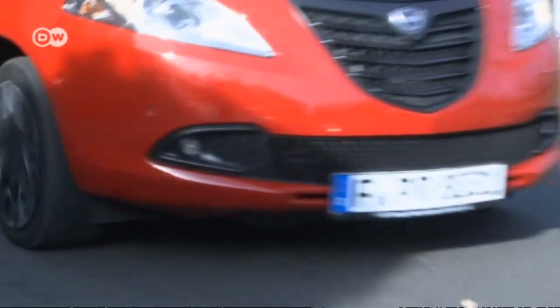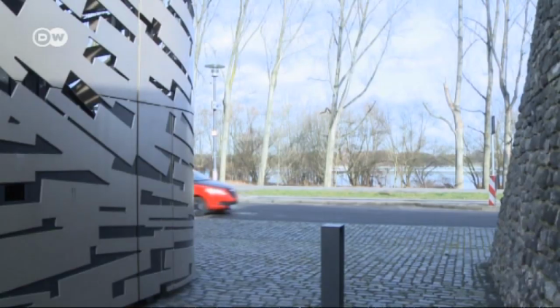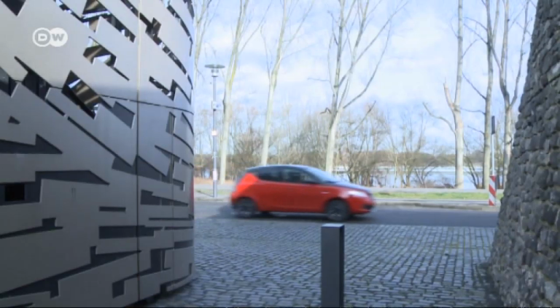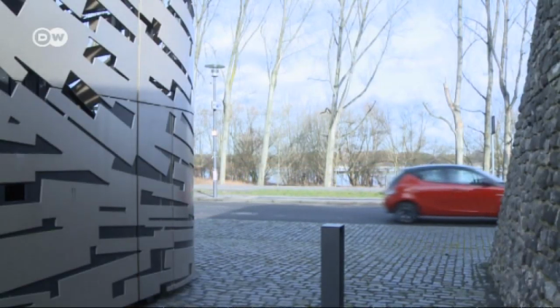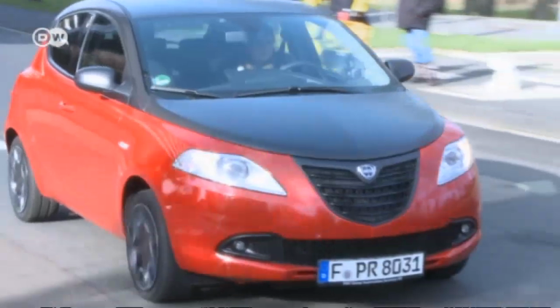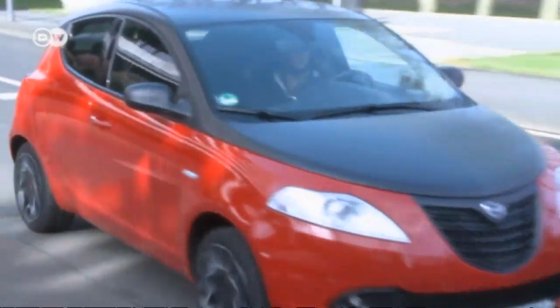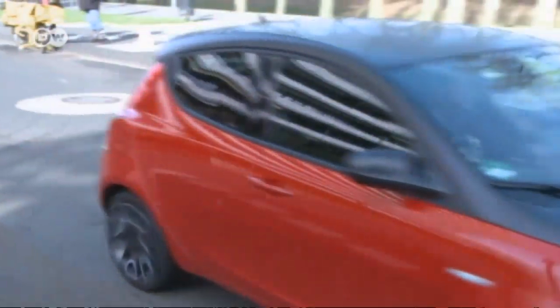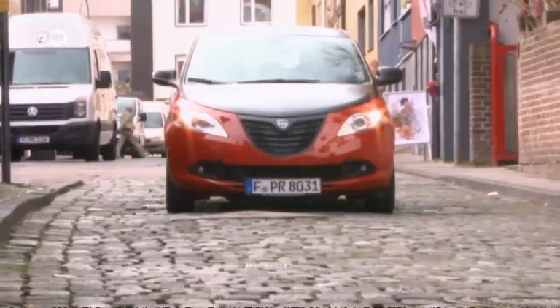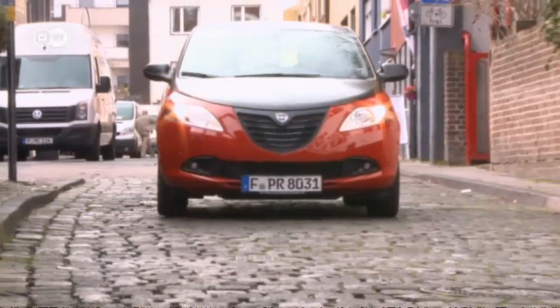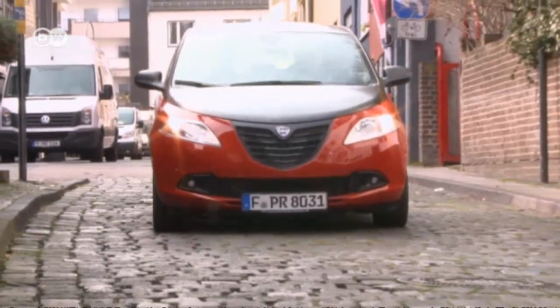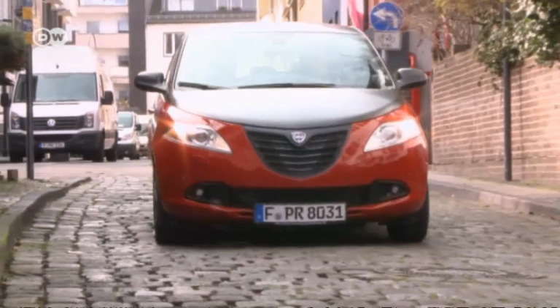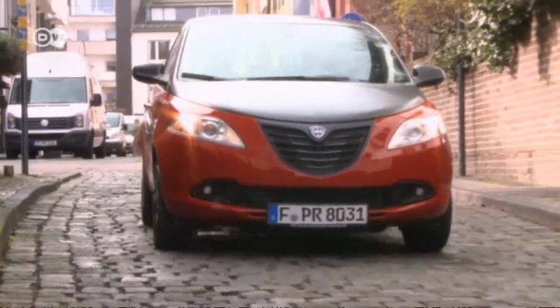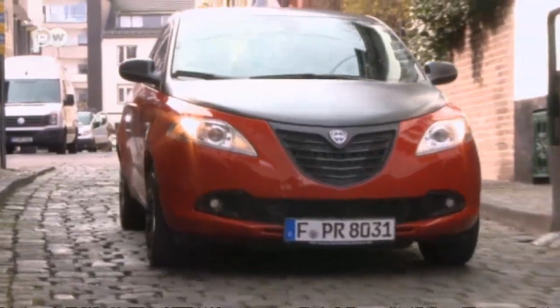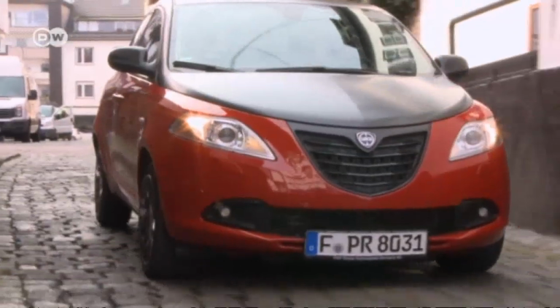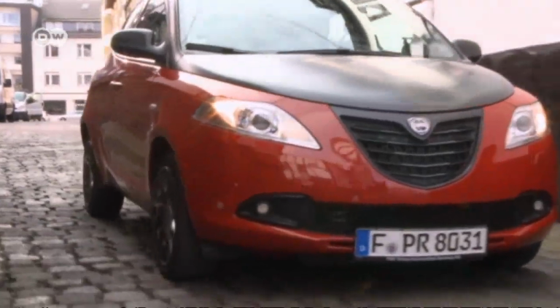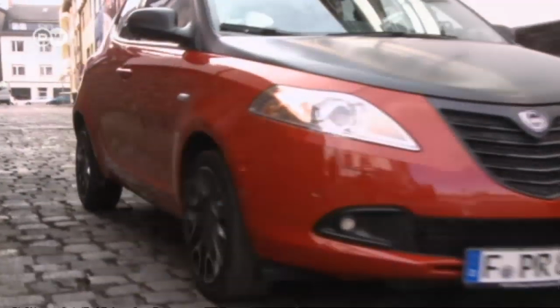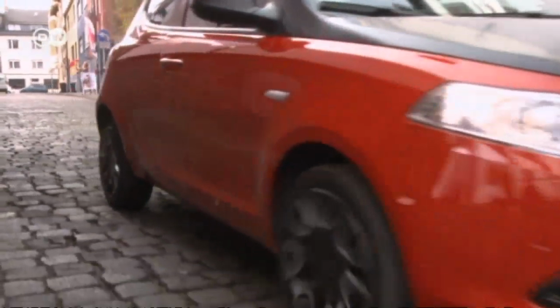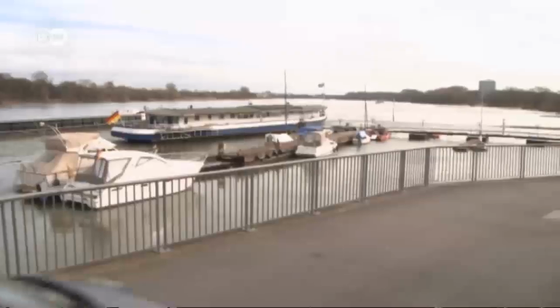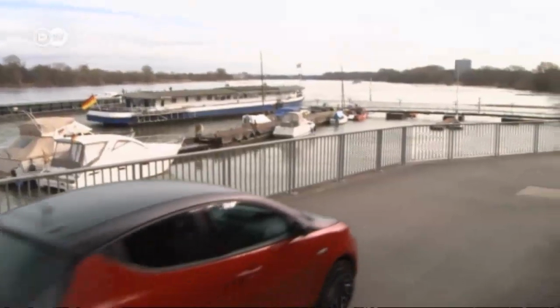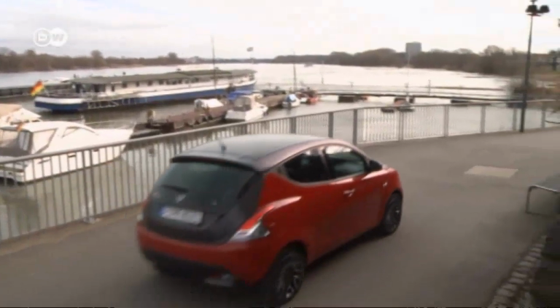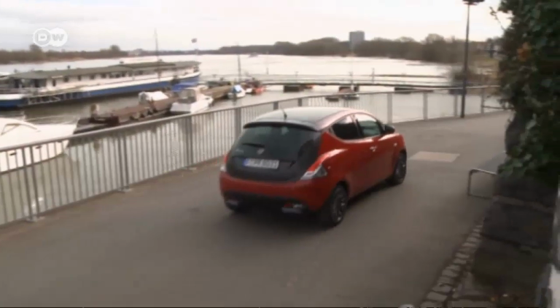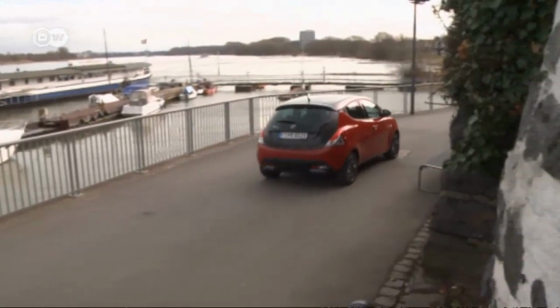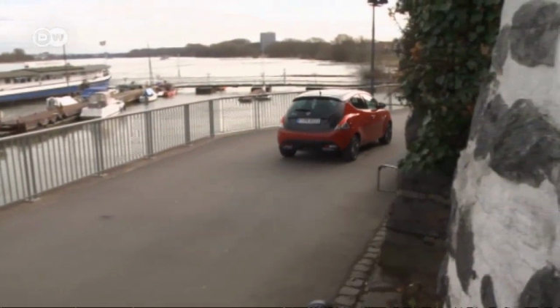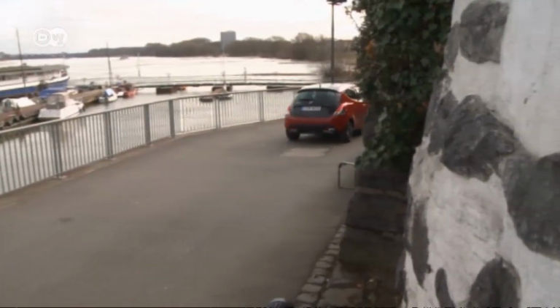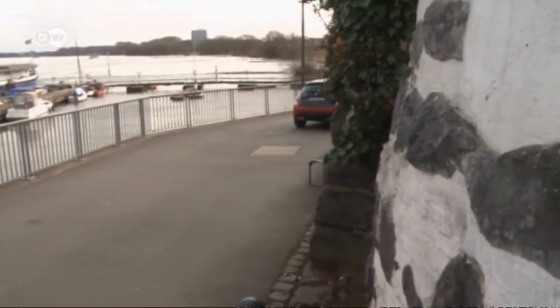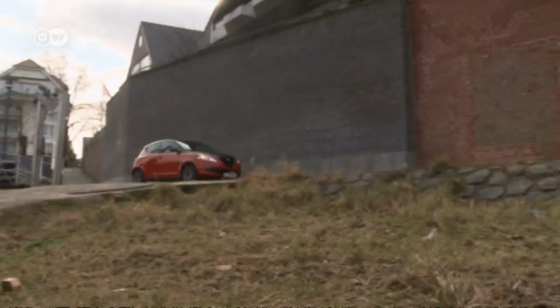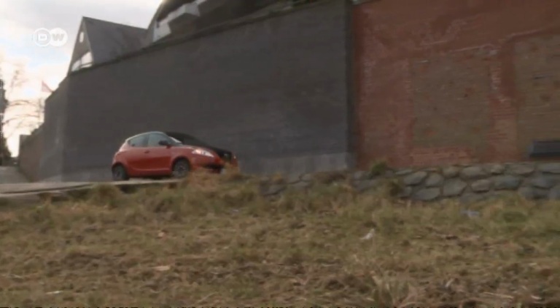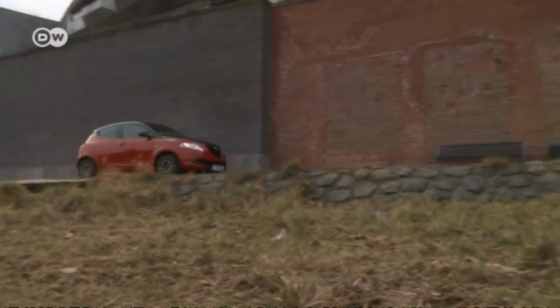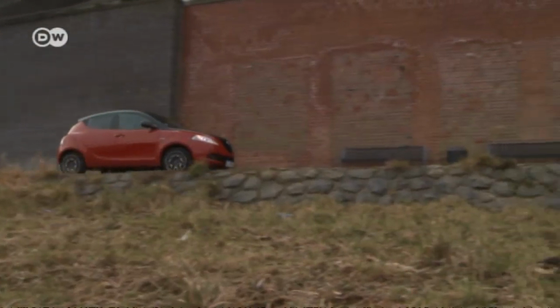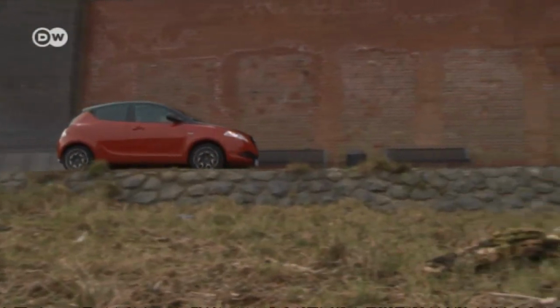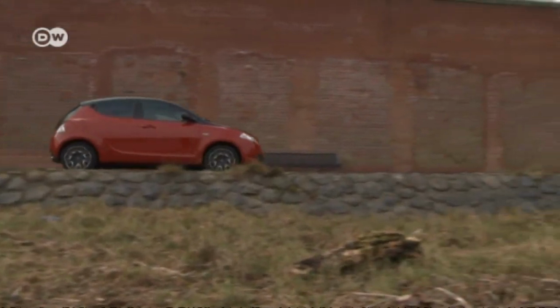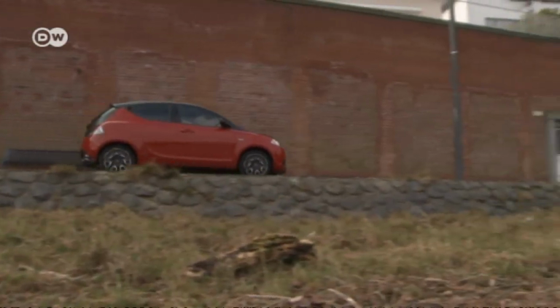With the Ypsilon, designed by Momo, Lancia has an extroverted city car on offer. The little Italian is easy to maneuver through narrow alleyways and is now a real looker too. Our car tester Matas Kurat took a closer look at it.